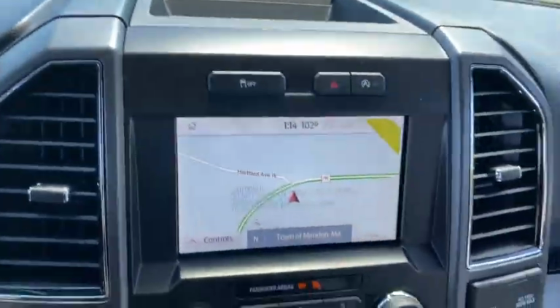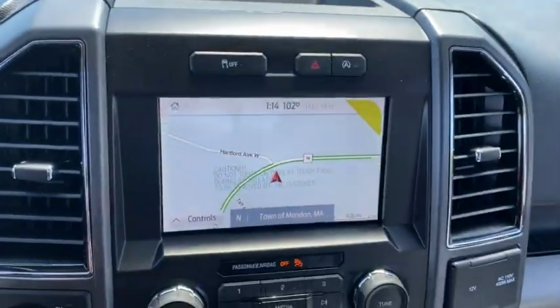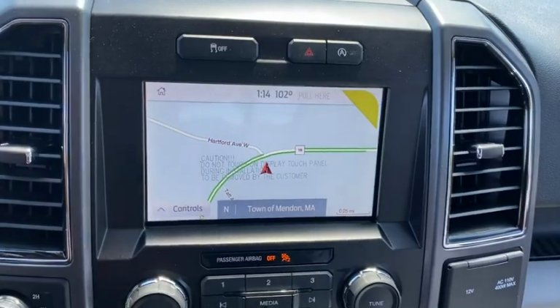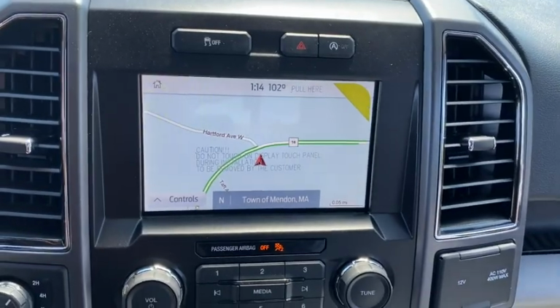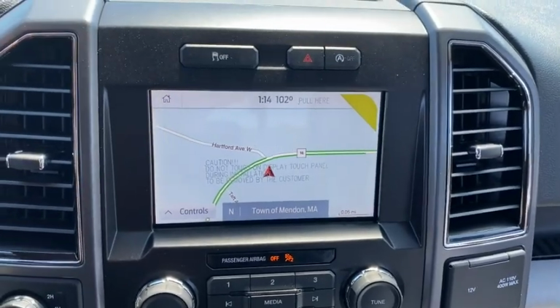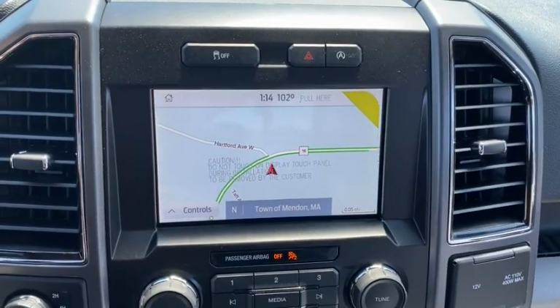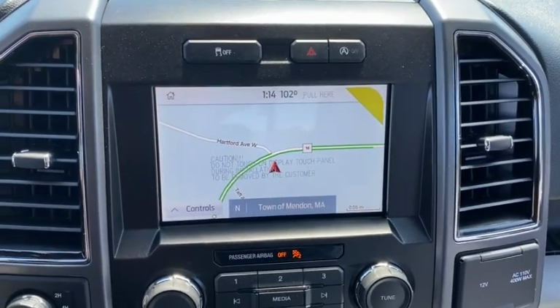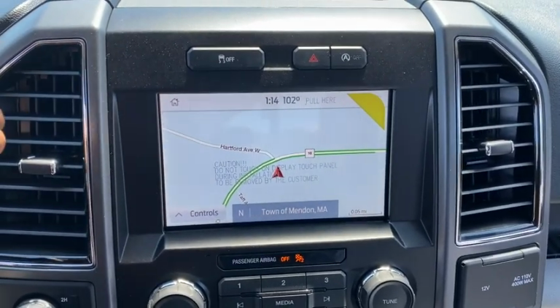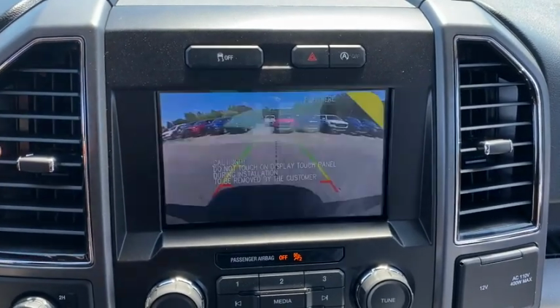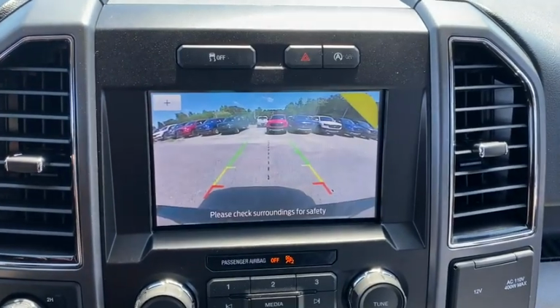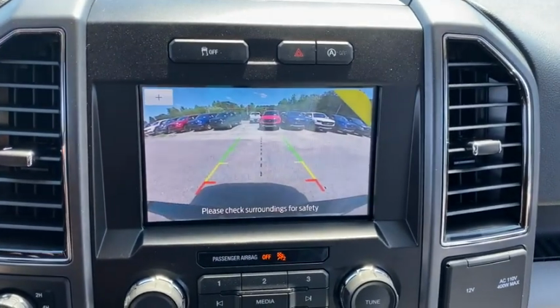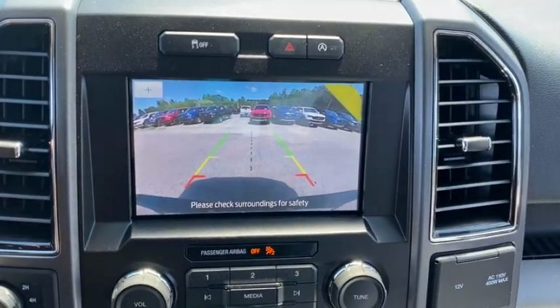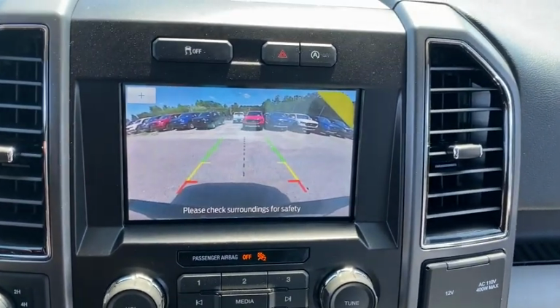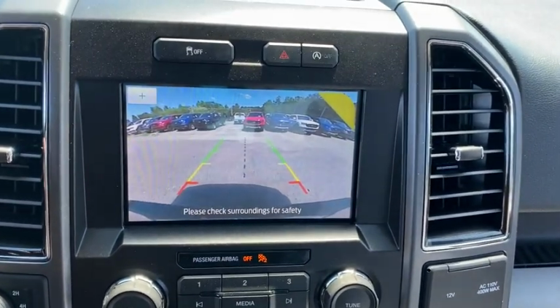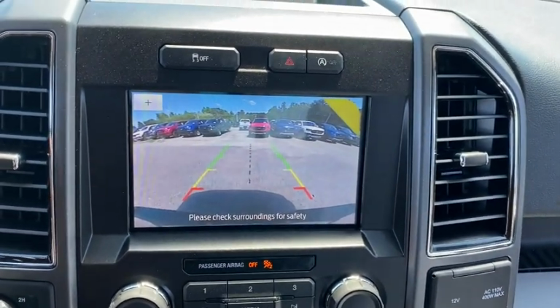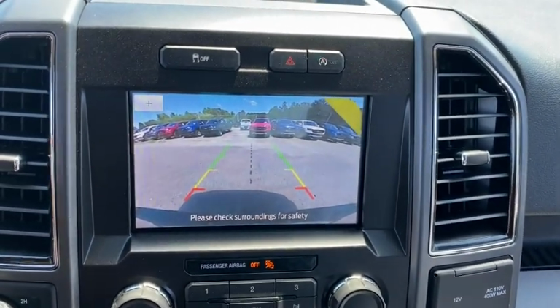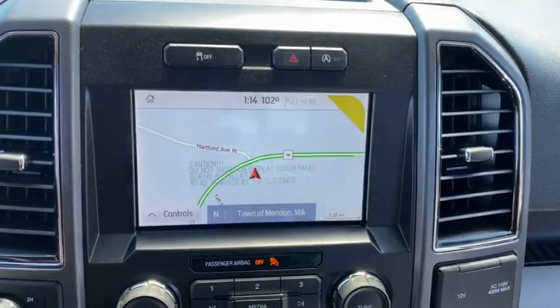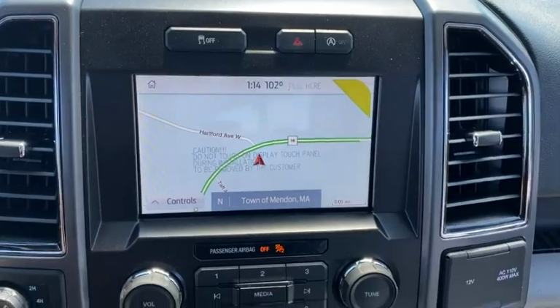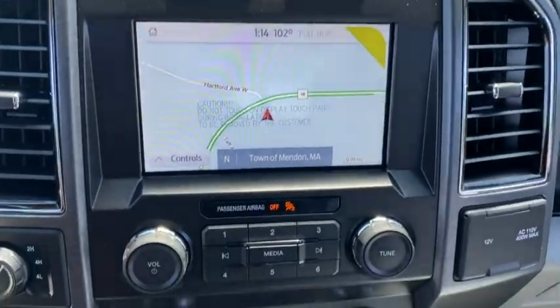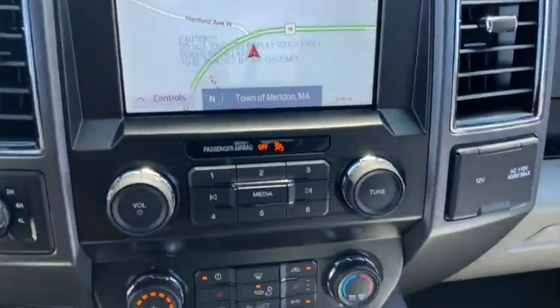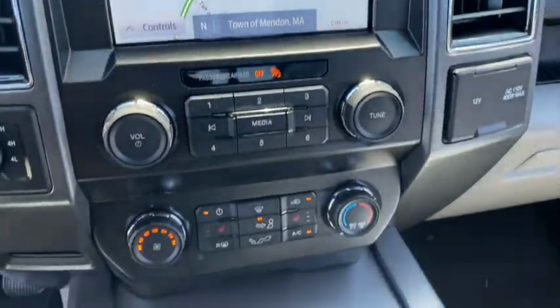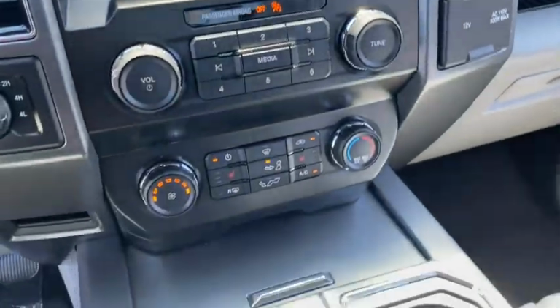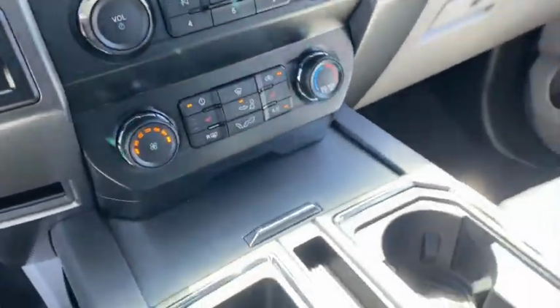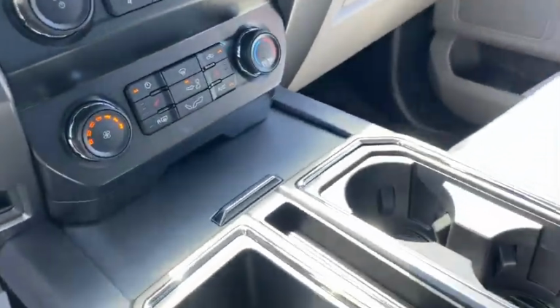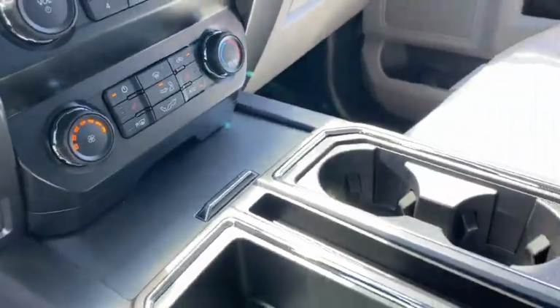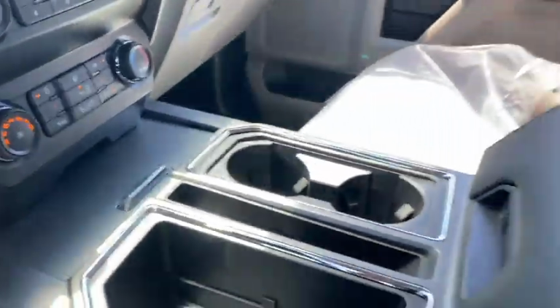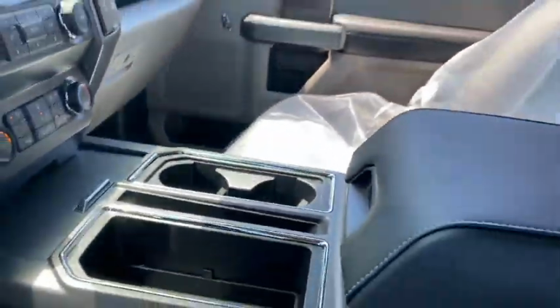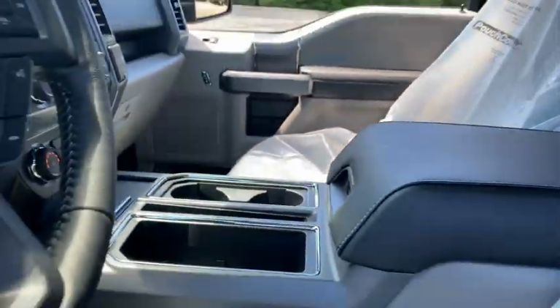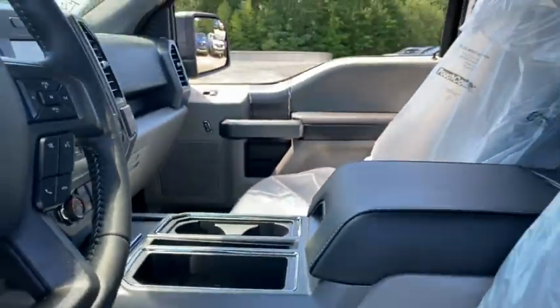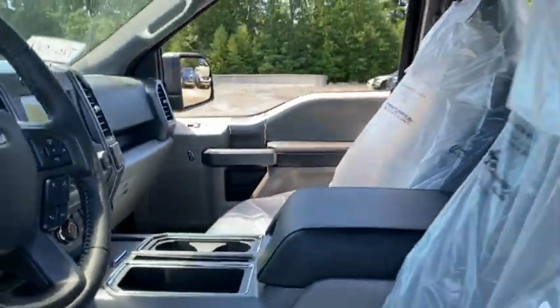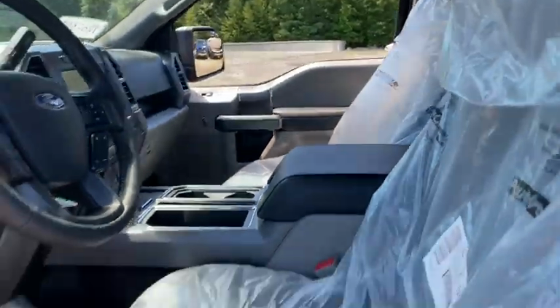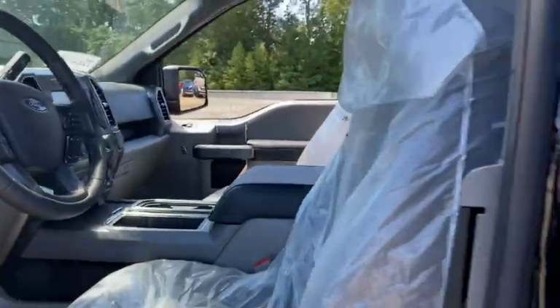Security system, panic alarm, eight-way power driver seat, brake assist, tachometer, remote keyless entry, tilt steering wheel, driver vanity mirror. Come take a test drive today.